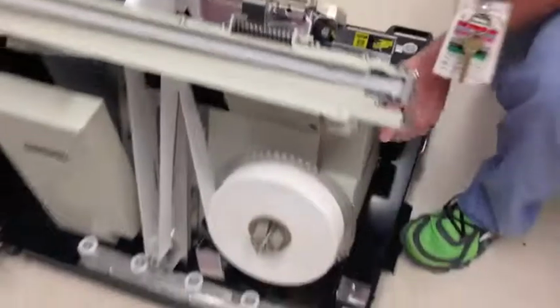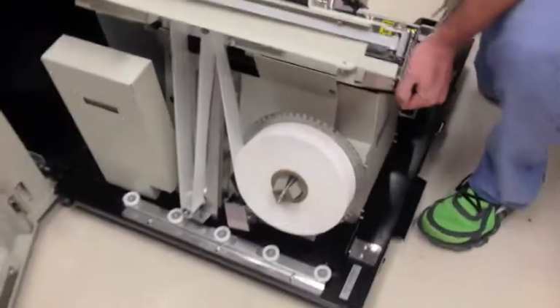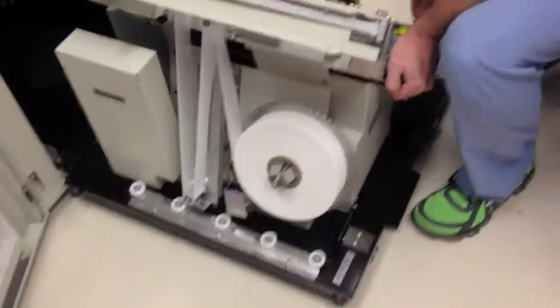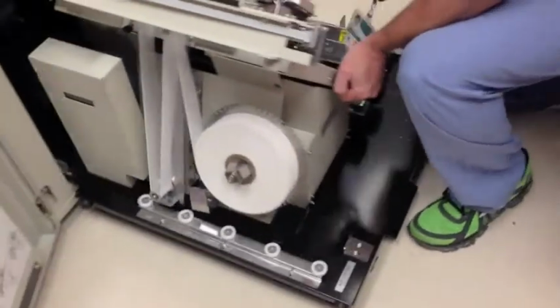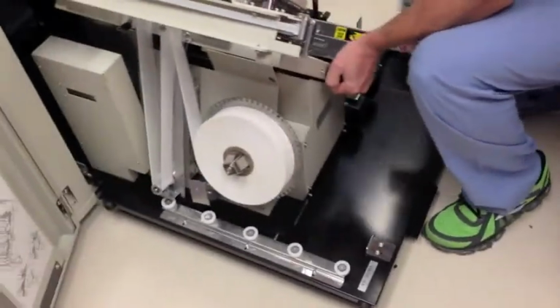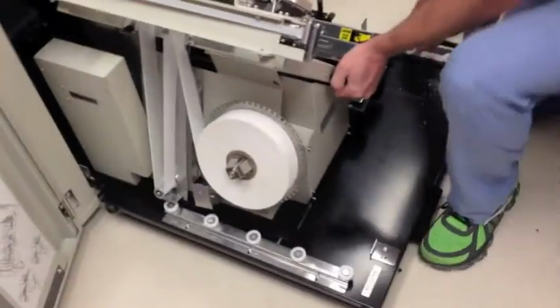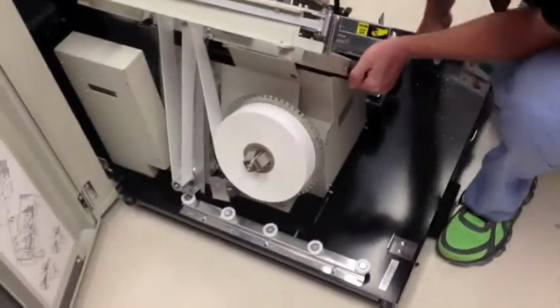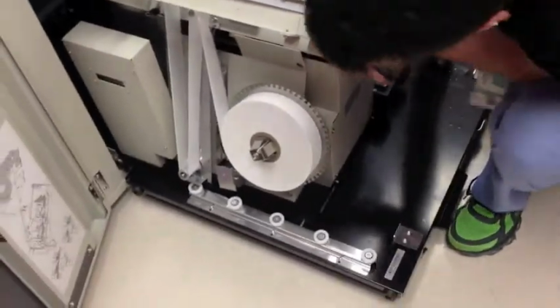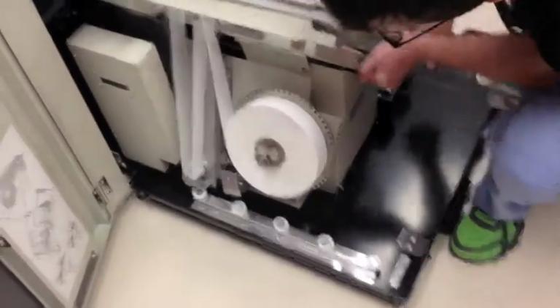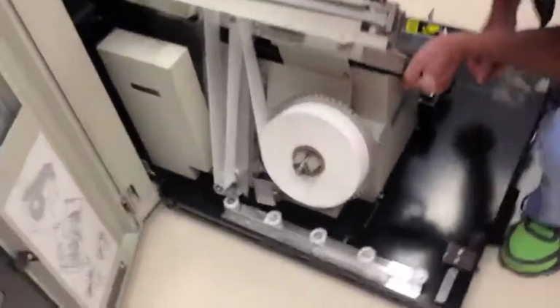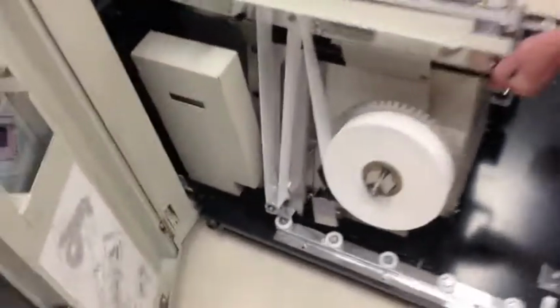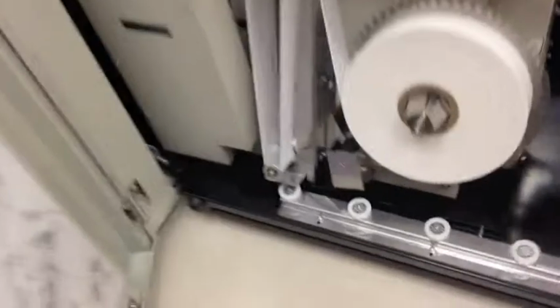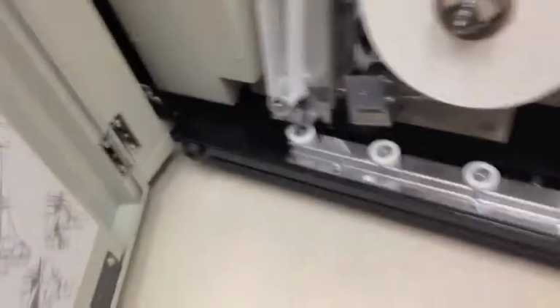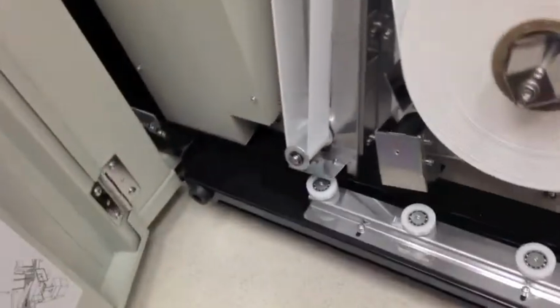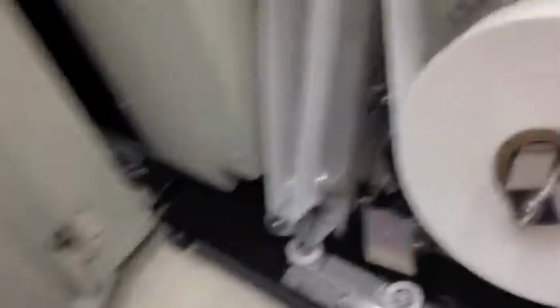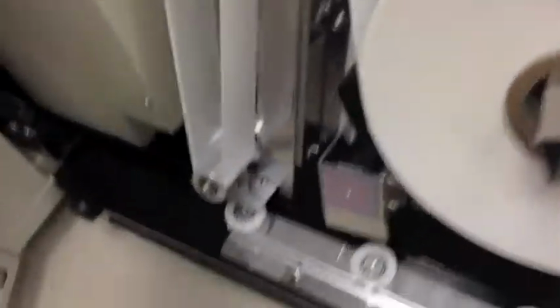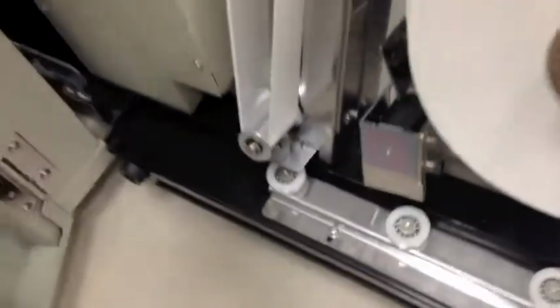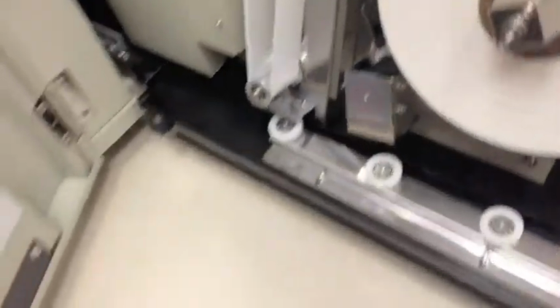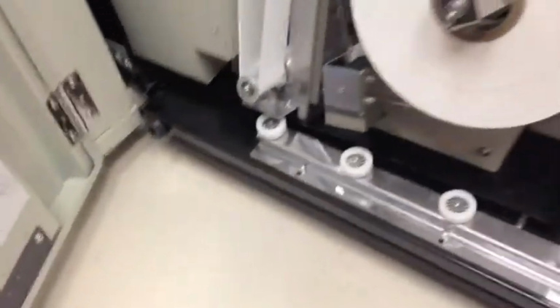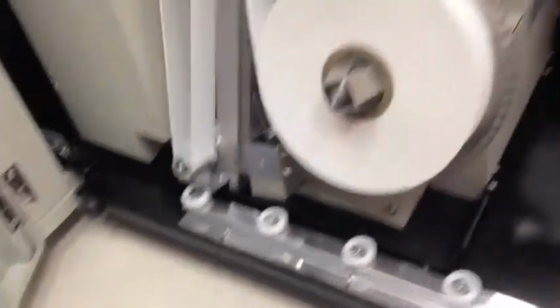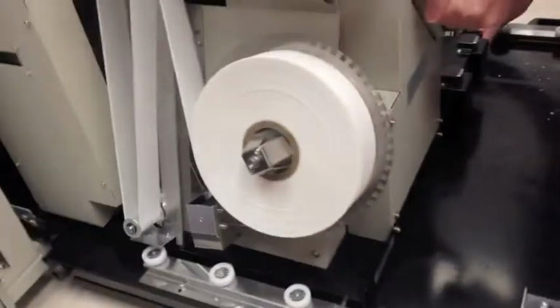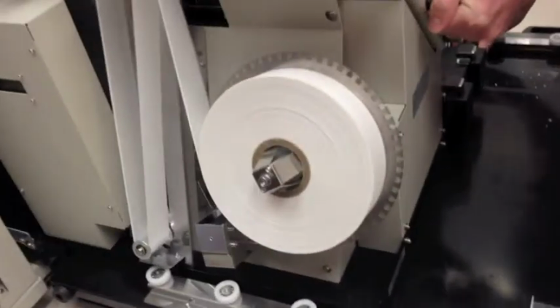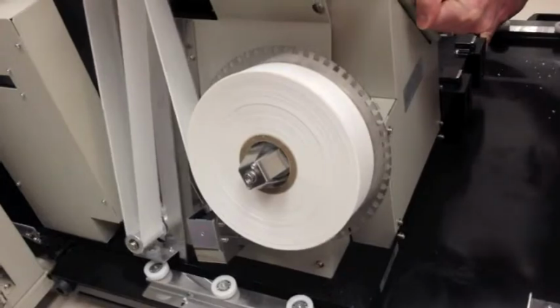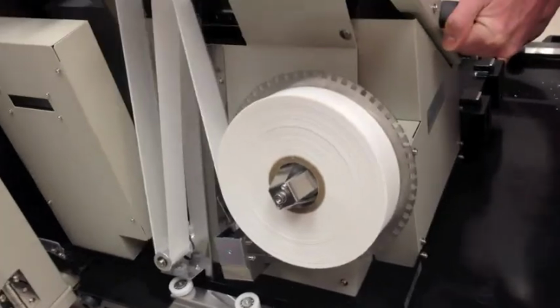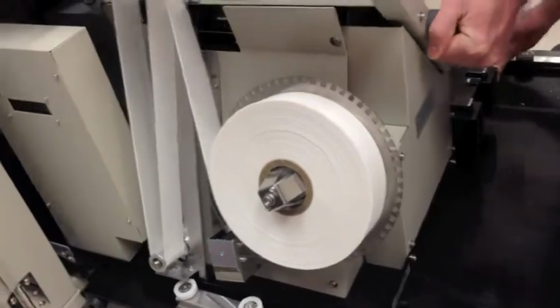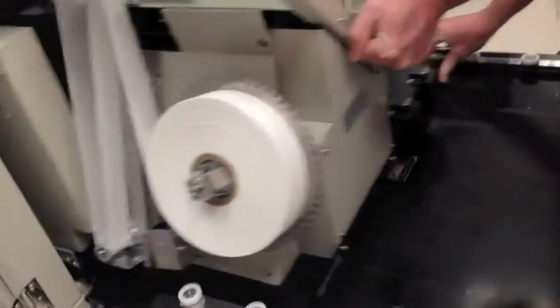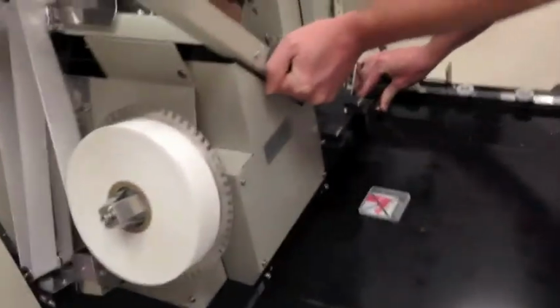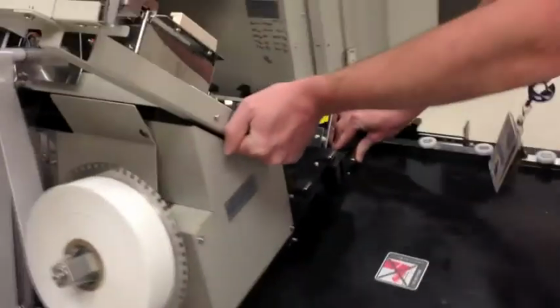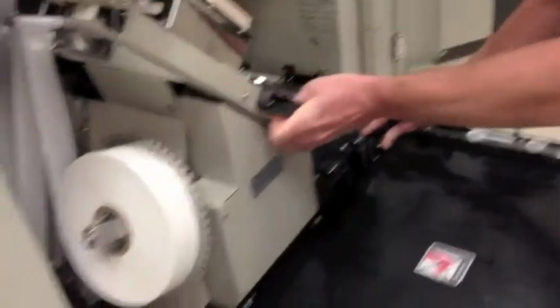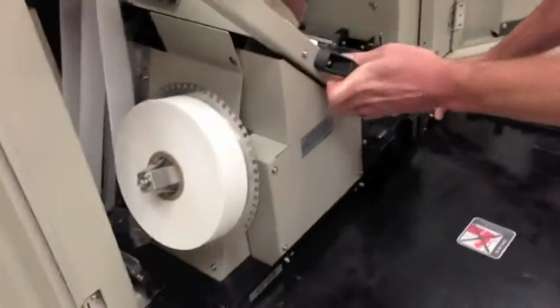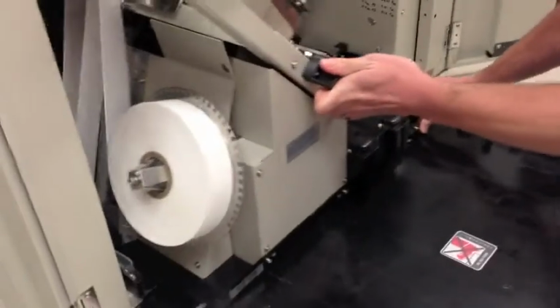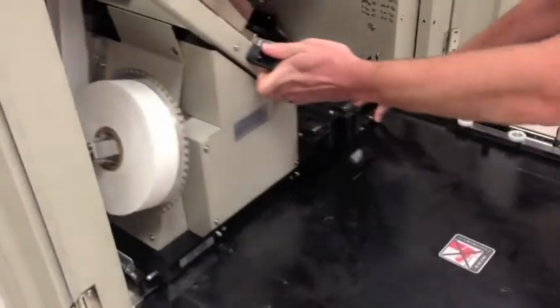Brace the trolley and push the LPU into the machine, taking care to get between the tracks on the right and left side. A little maneuvering and it slides right in.